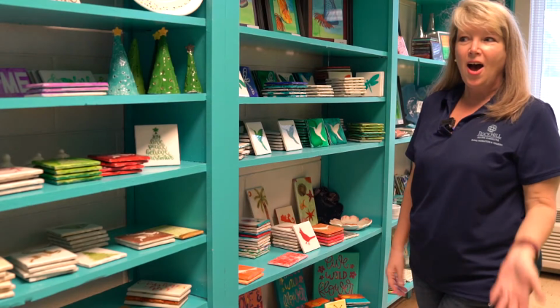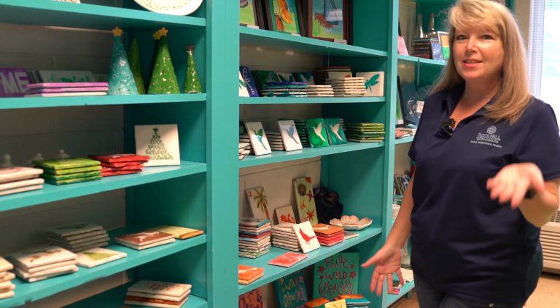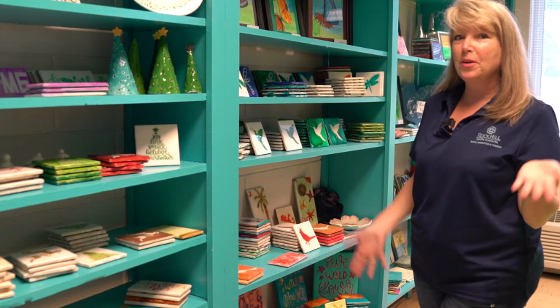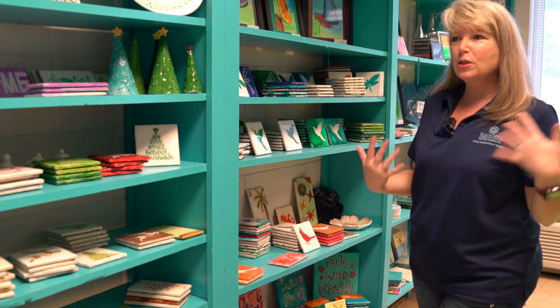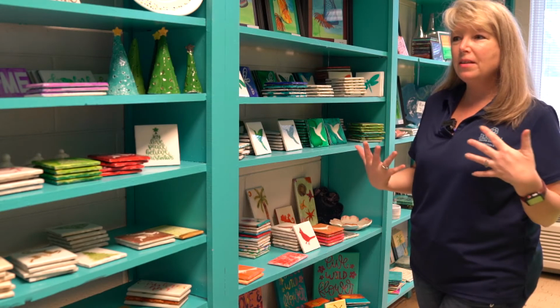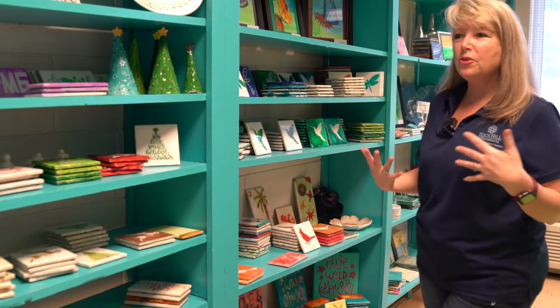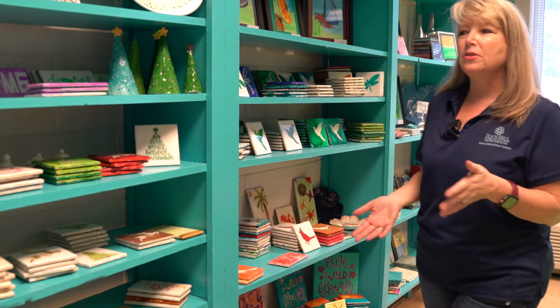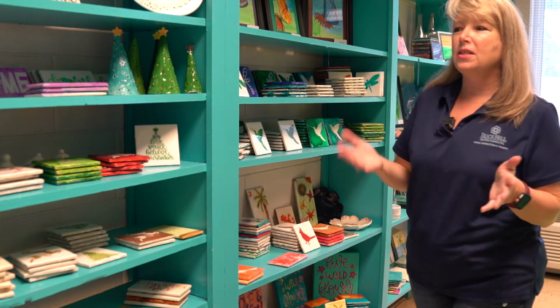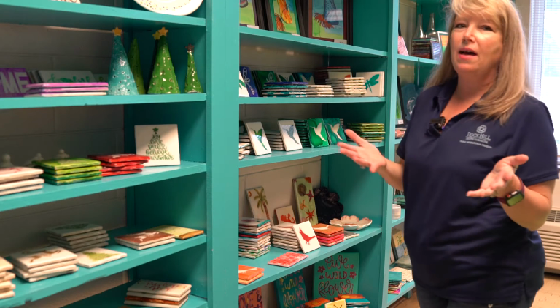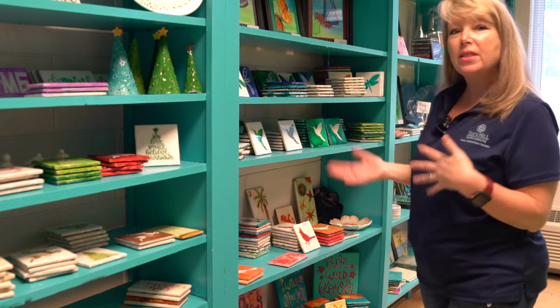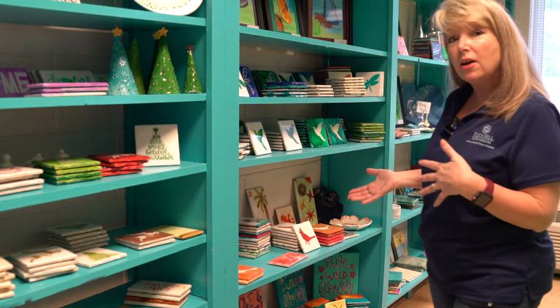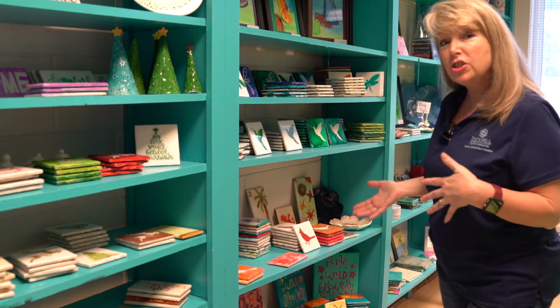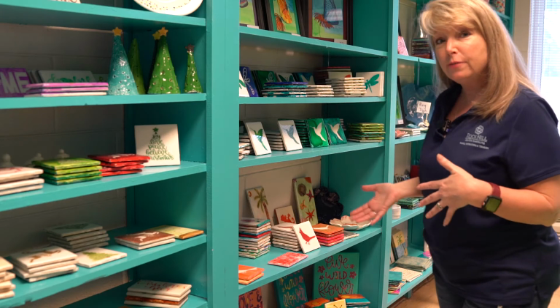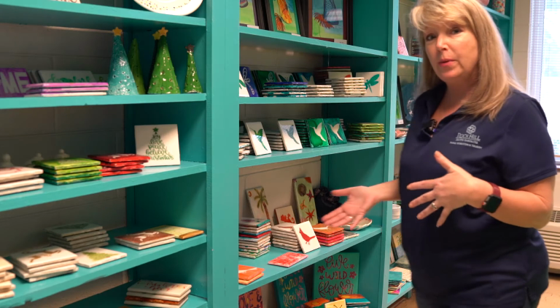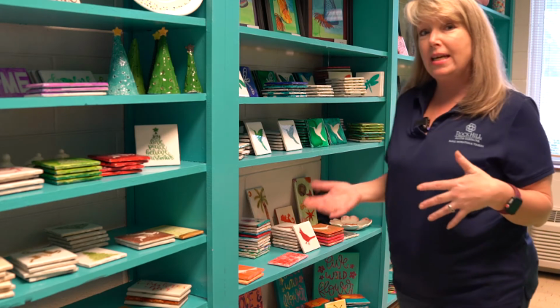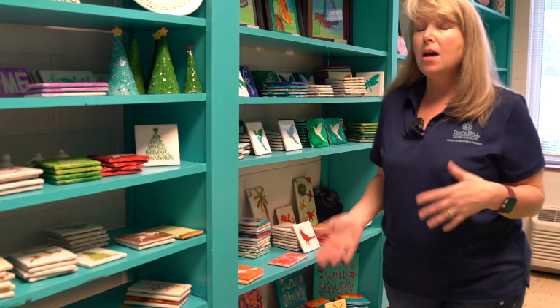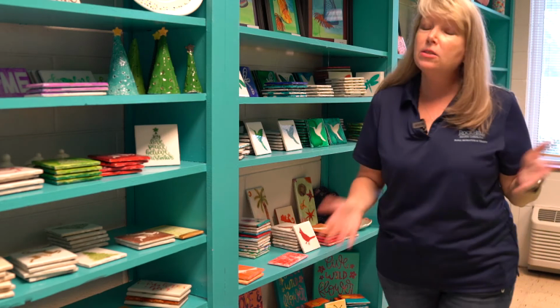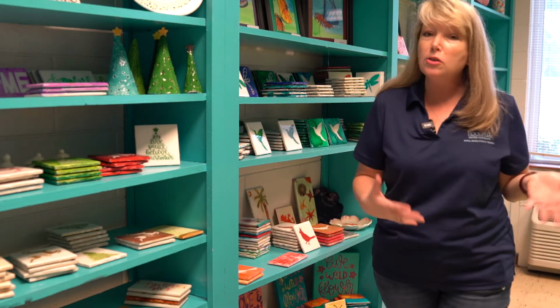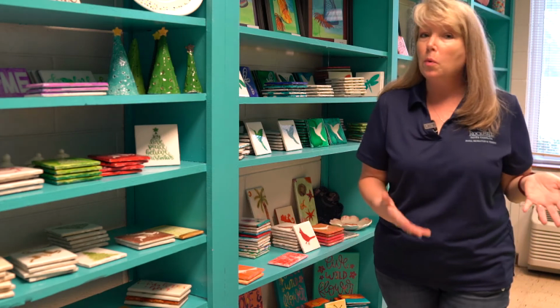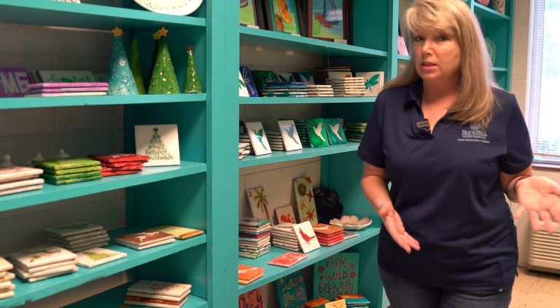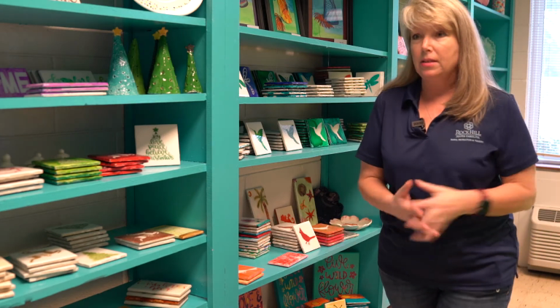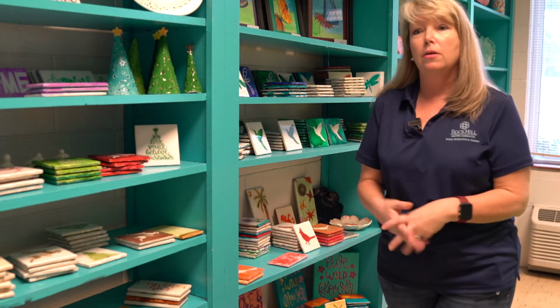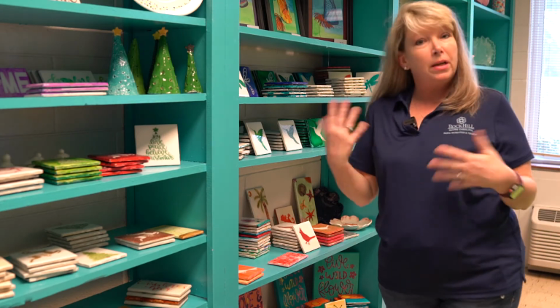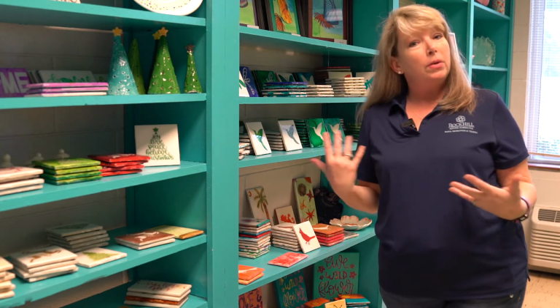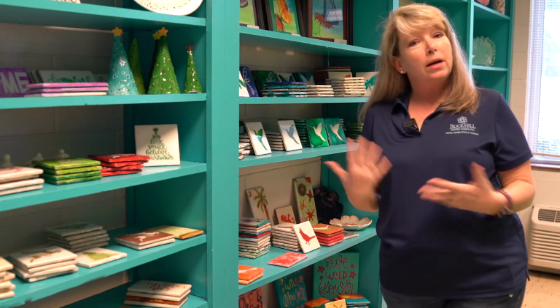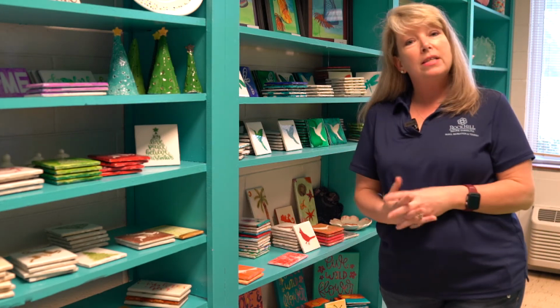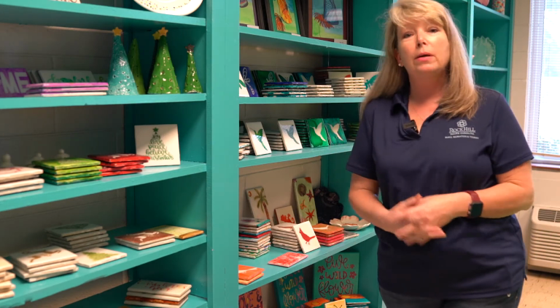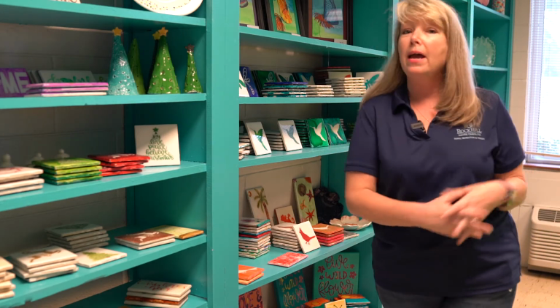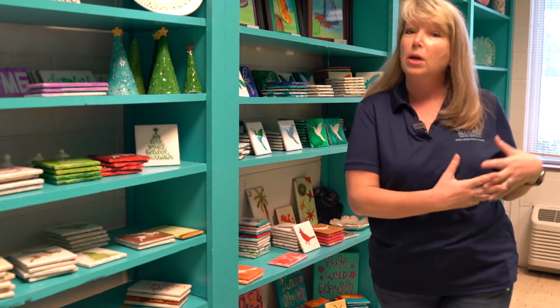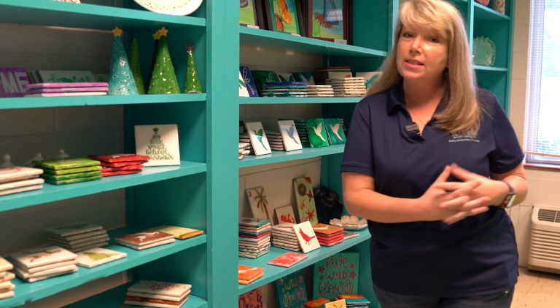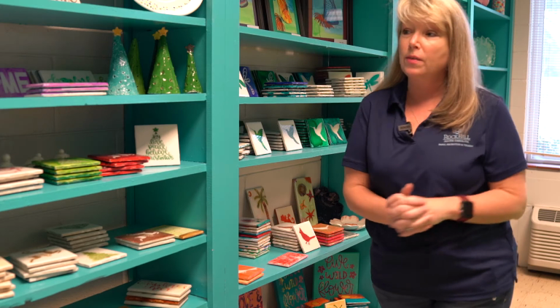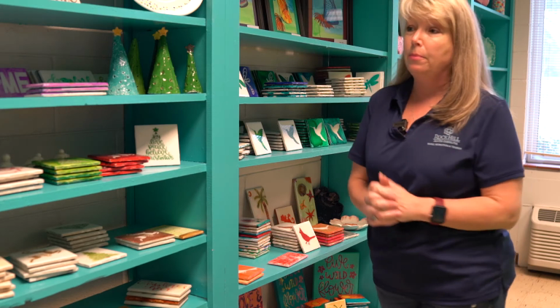When you first come into the studio you'll see we have everything out on the shelves that we need, but it's also a working space, so depending on when you come to visit we may have projects out on the table.